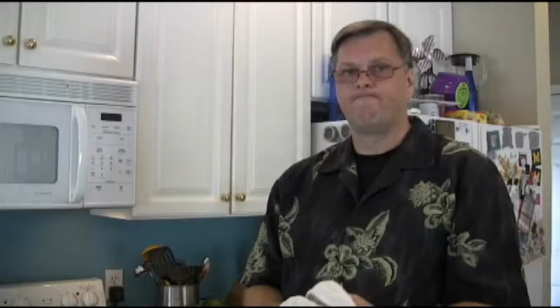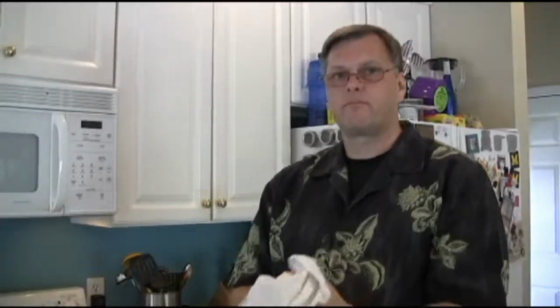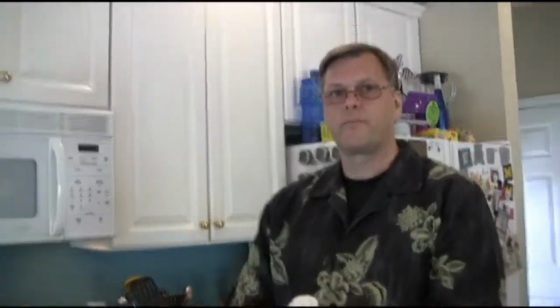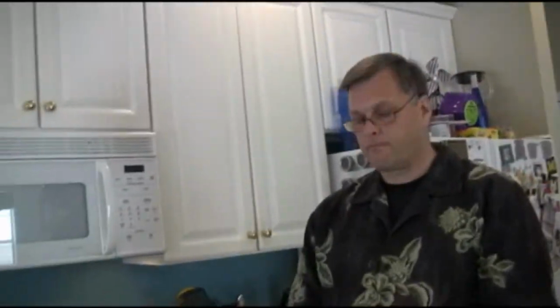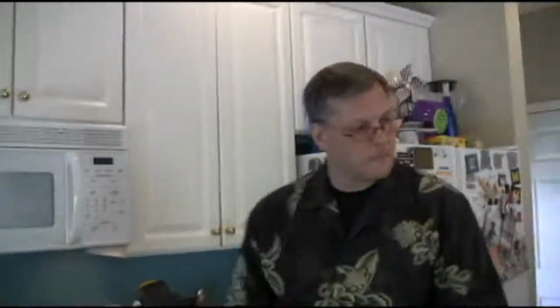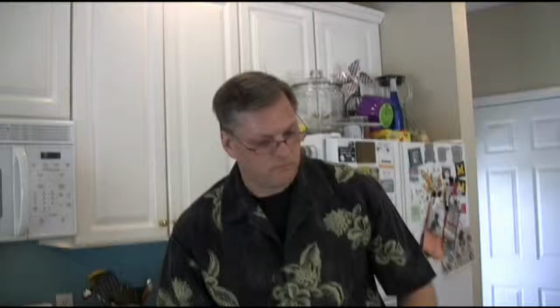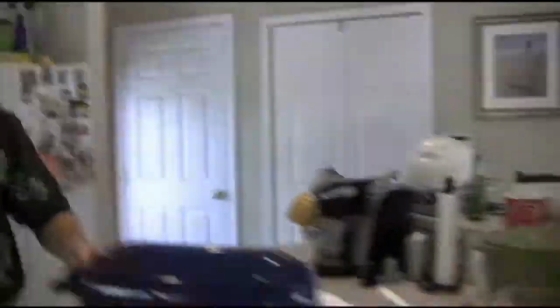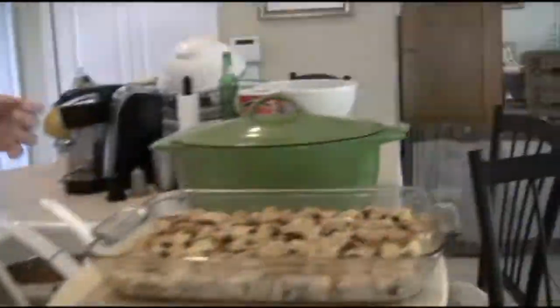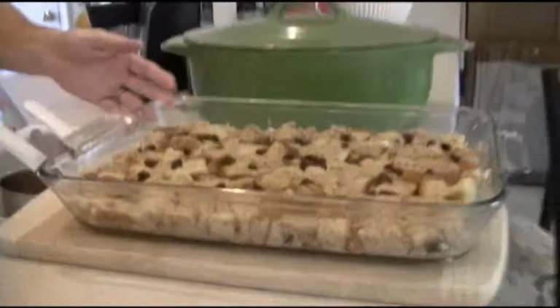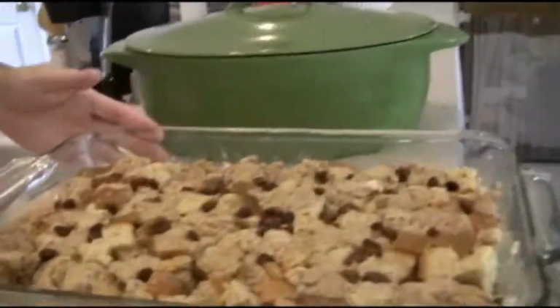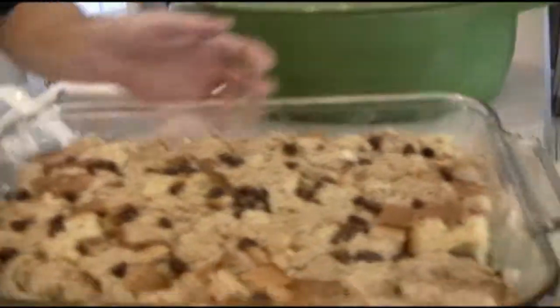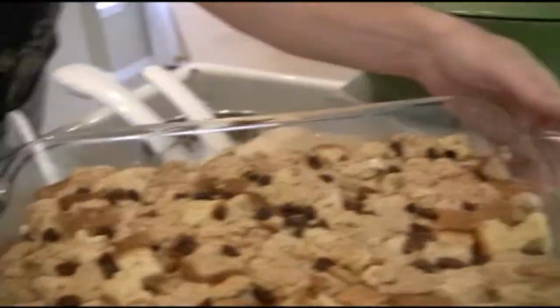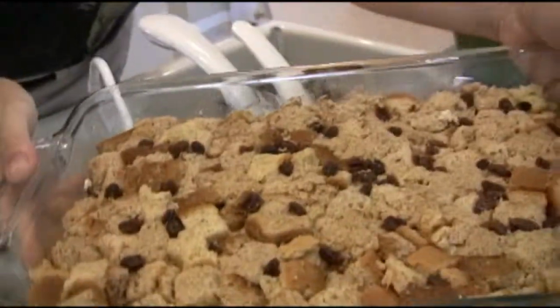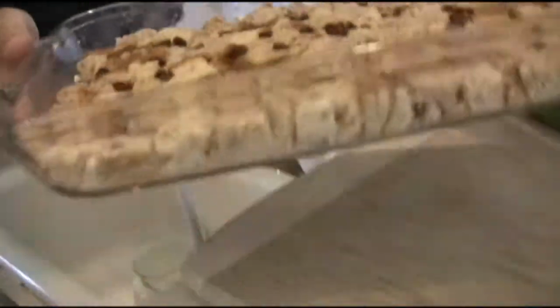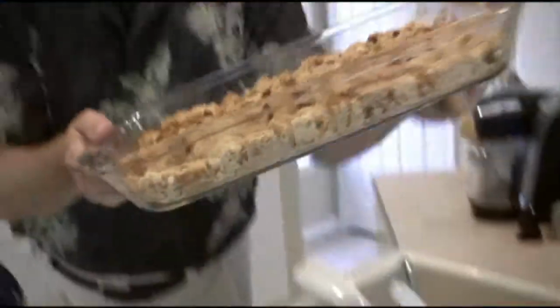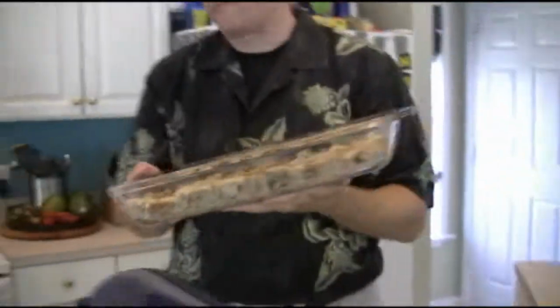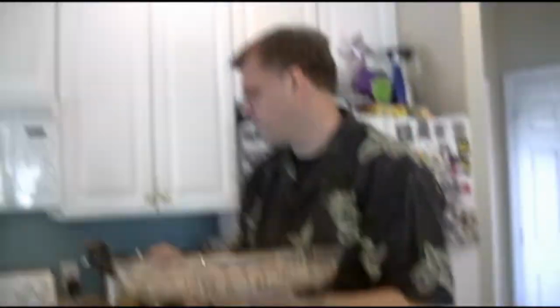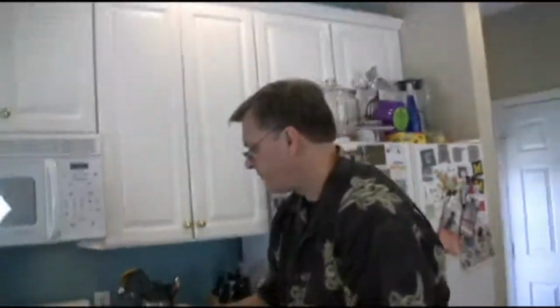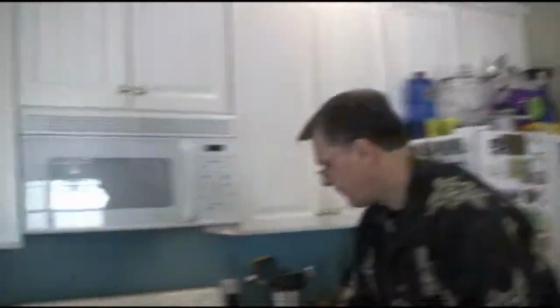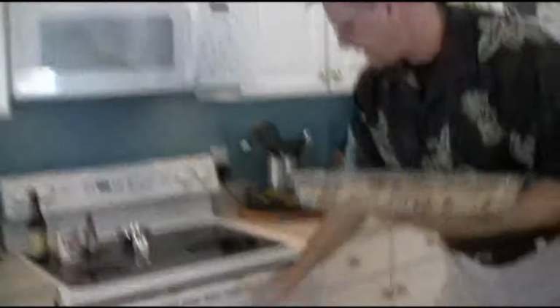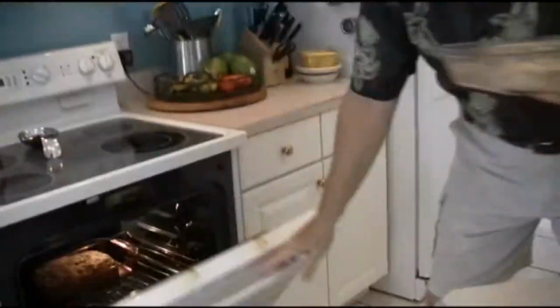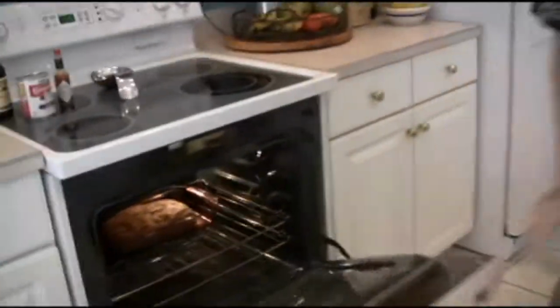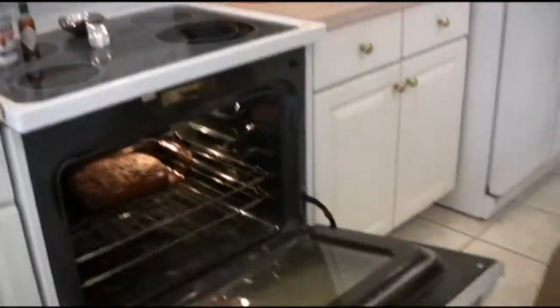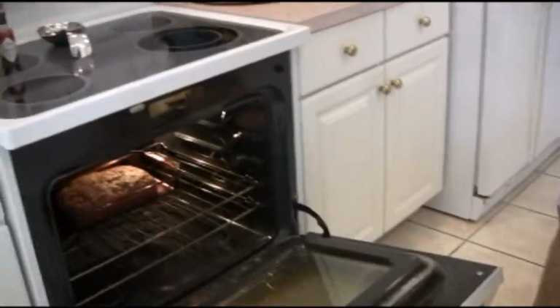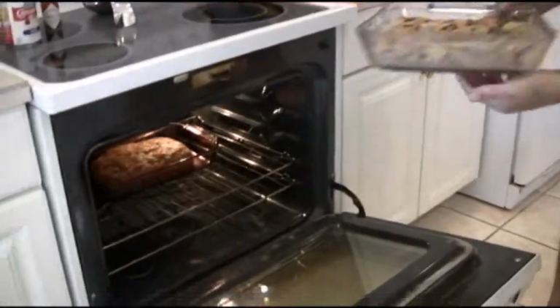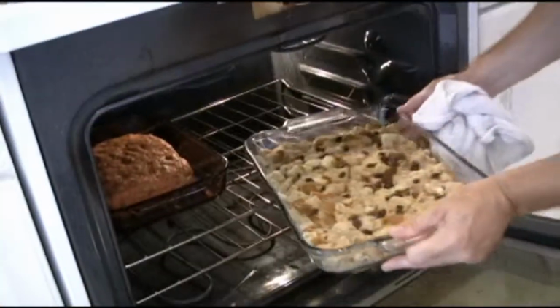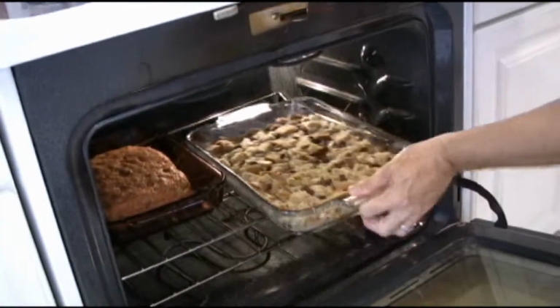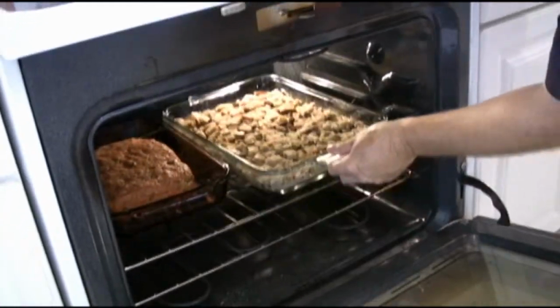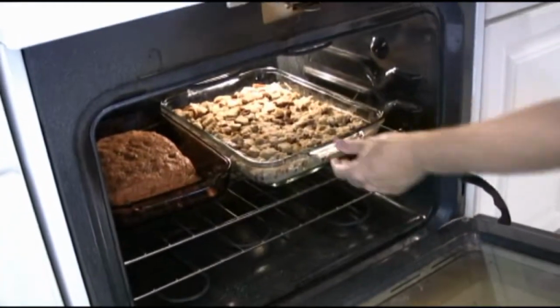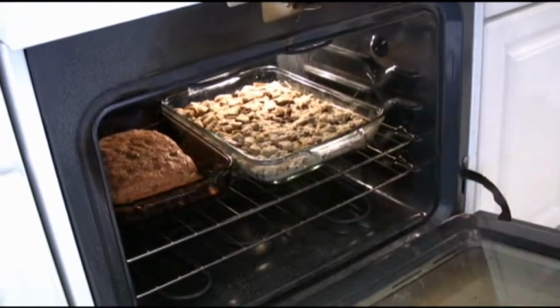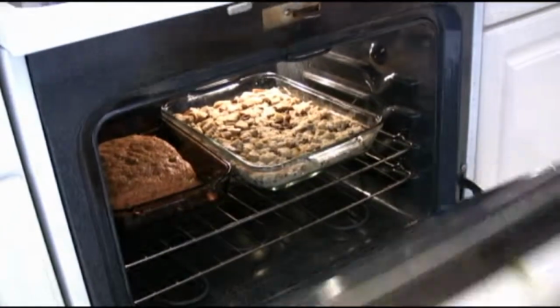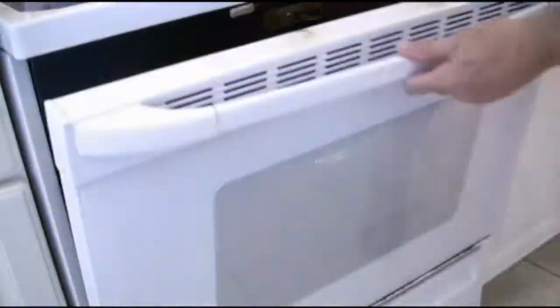While we're at it, since it's almost the same instructions, we're going to put the bread pudding in for about half an hour and then let it brown at 400 for about 15-20 minutes. So we can do two for one!